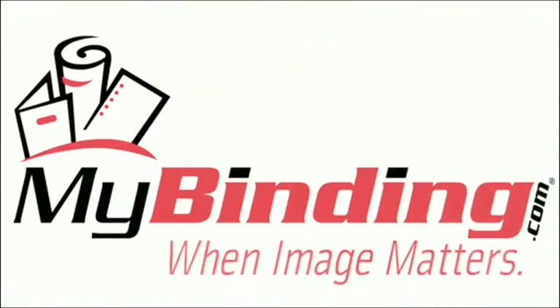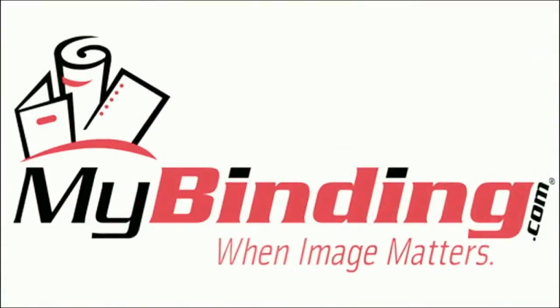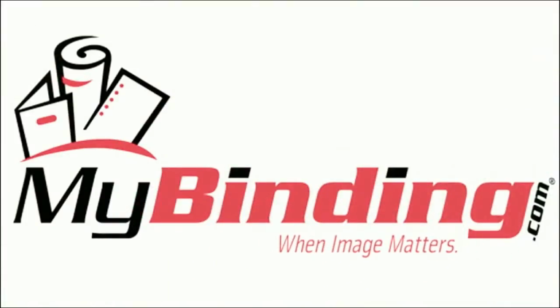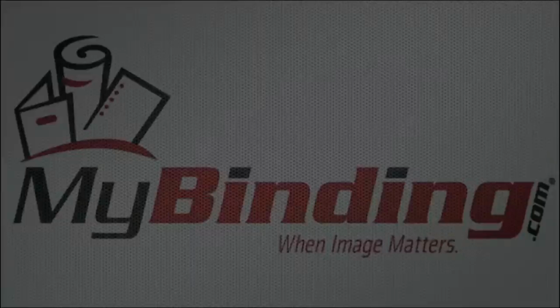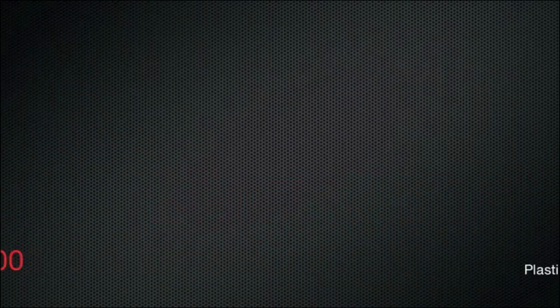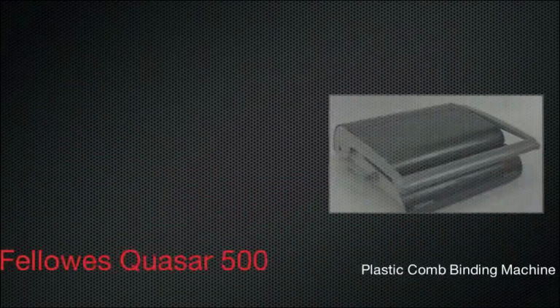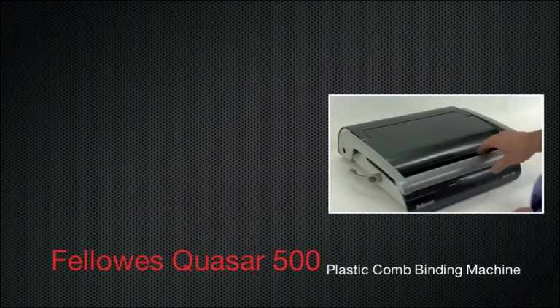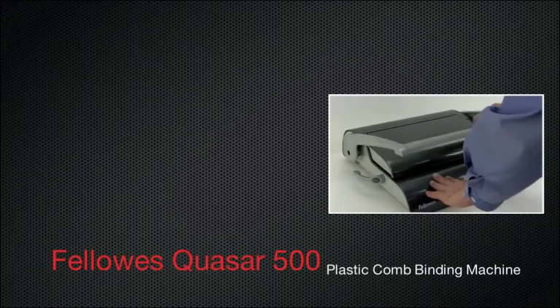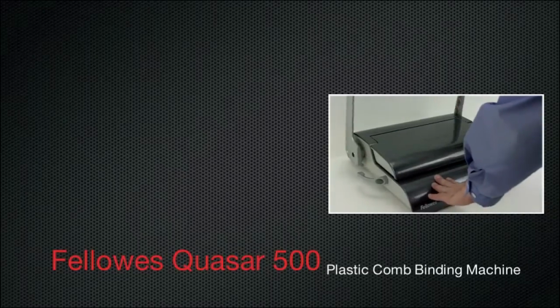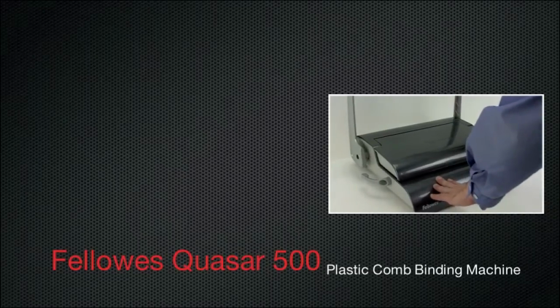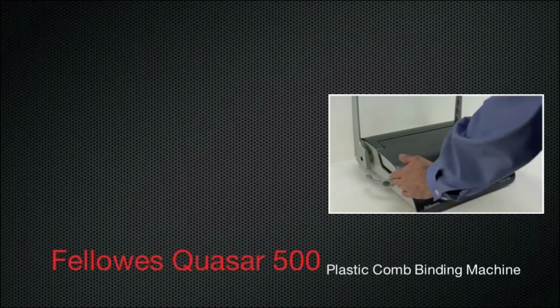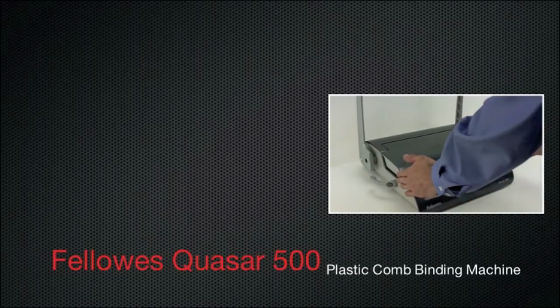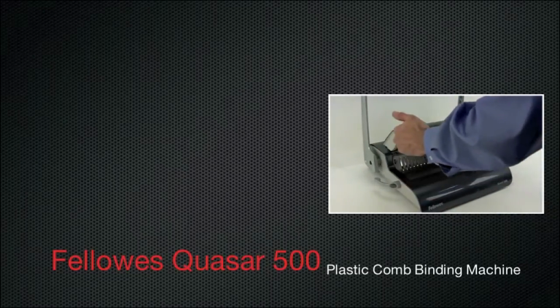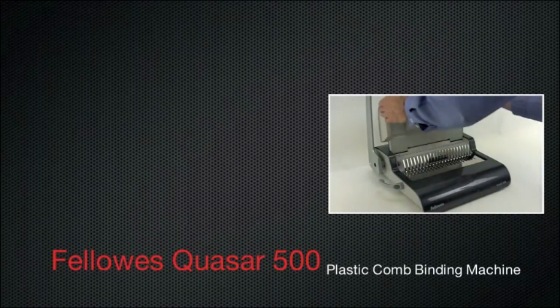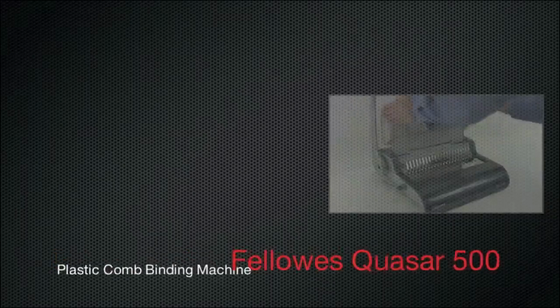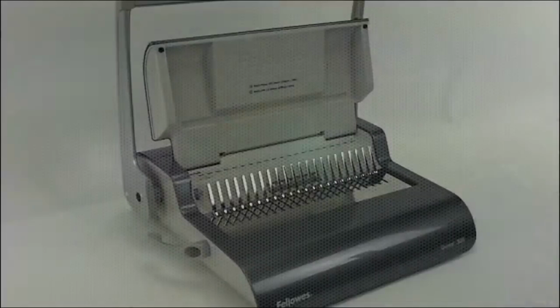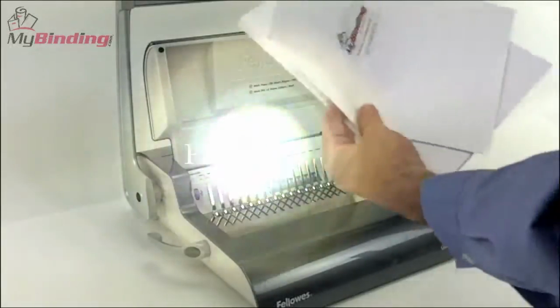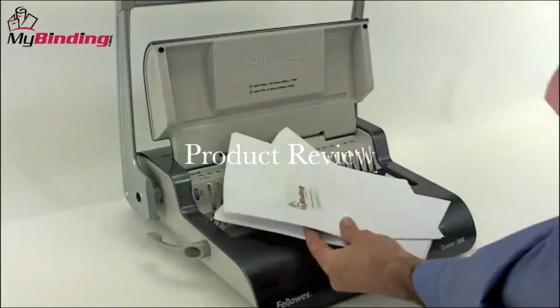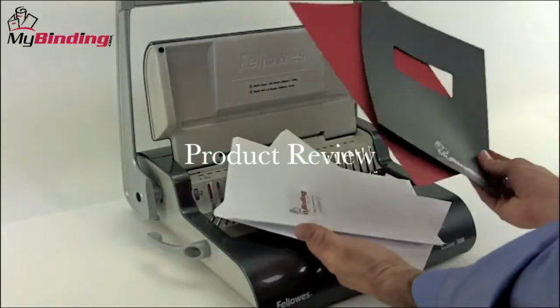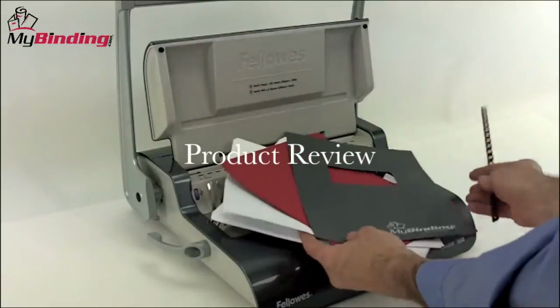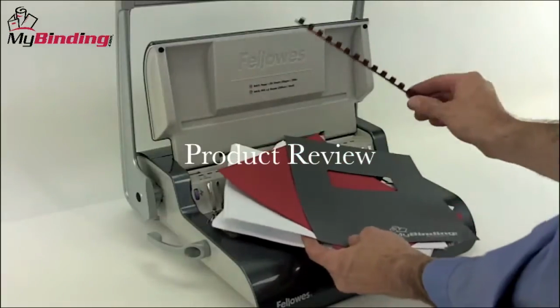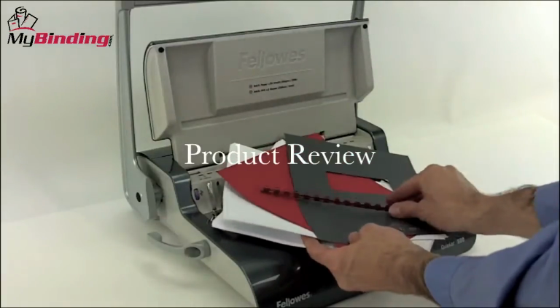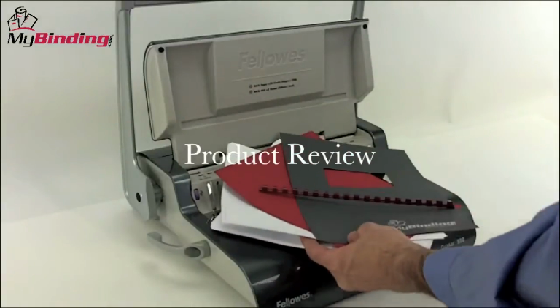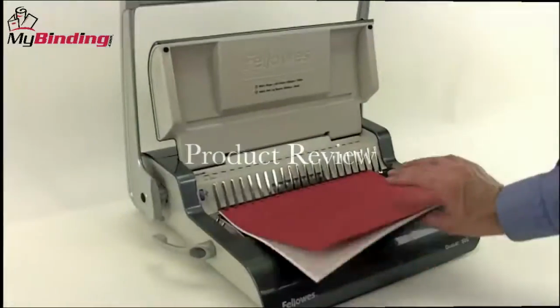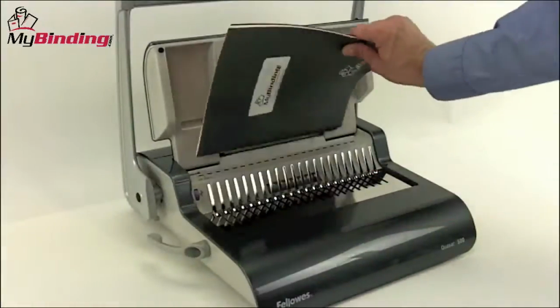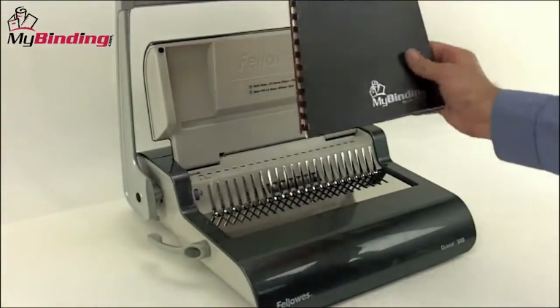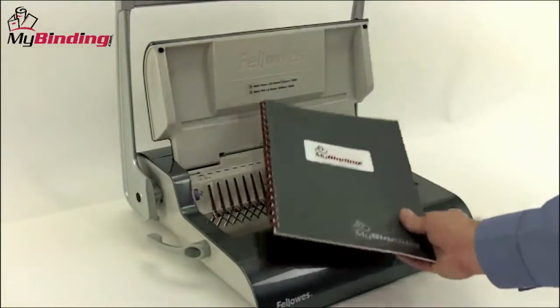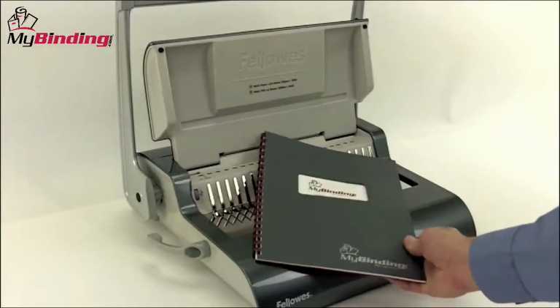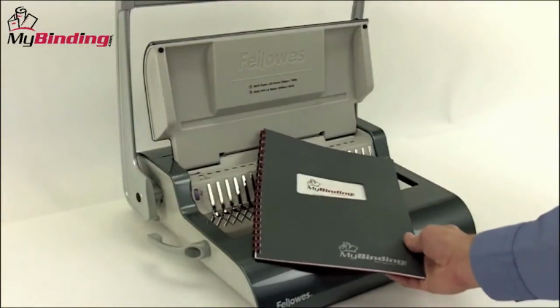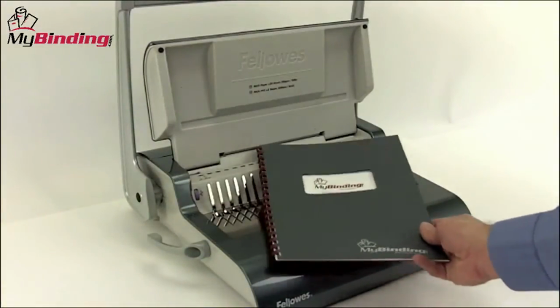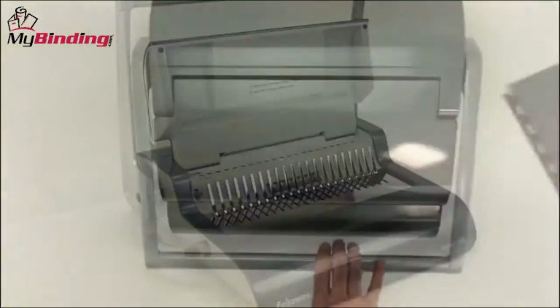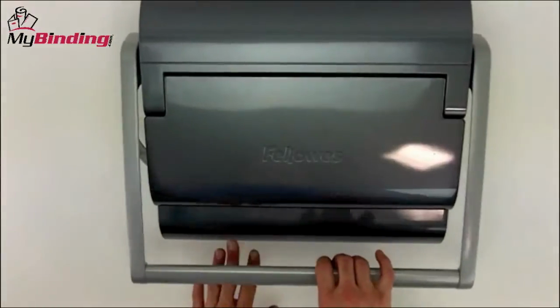Welcome to MyBinding video. This is a product review of the Fellowes Quasar 500, a plastic comb binding machine. The Quasar 500 is a manual comb binding machine designed for the small or medium-sized office. It's inexpensive, well-made, and does a good job, with a few limitations.